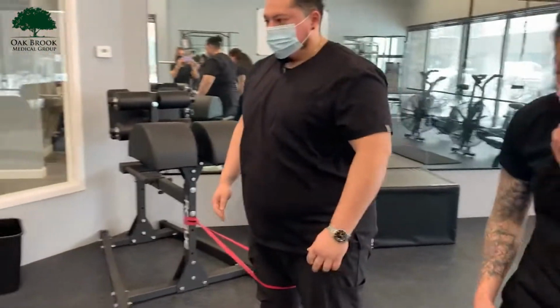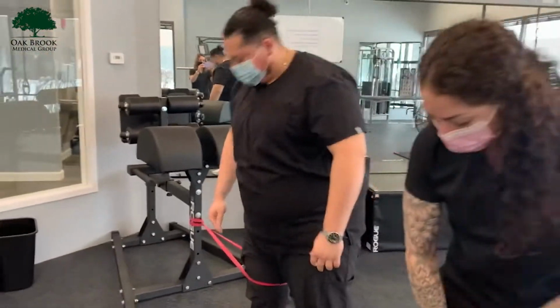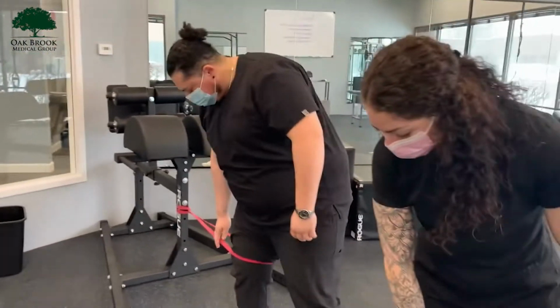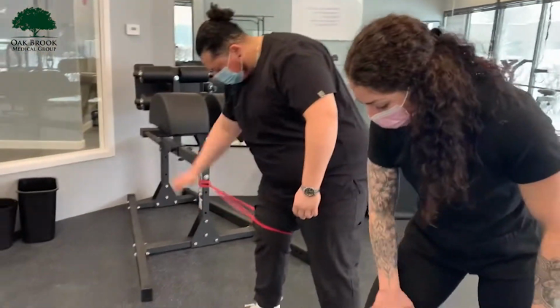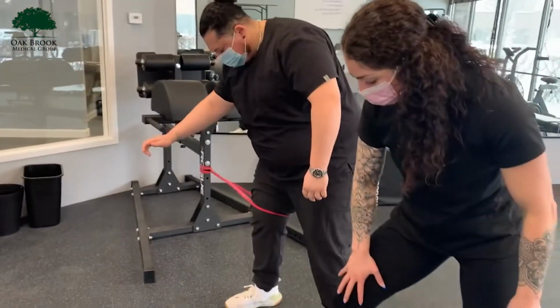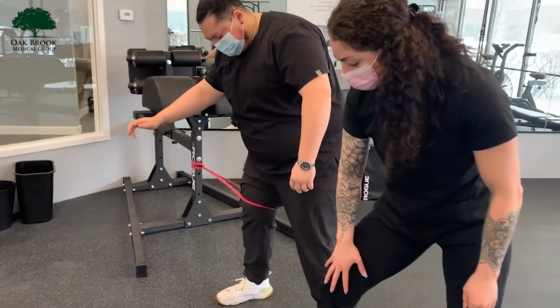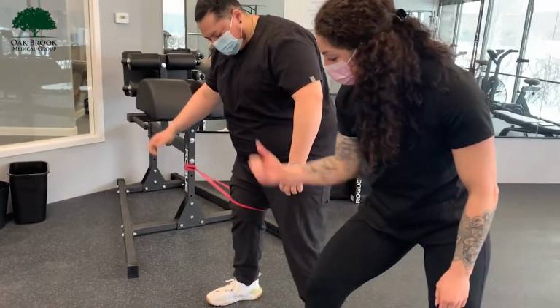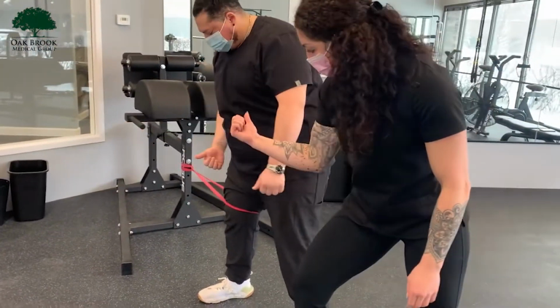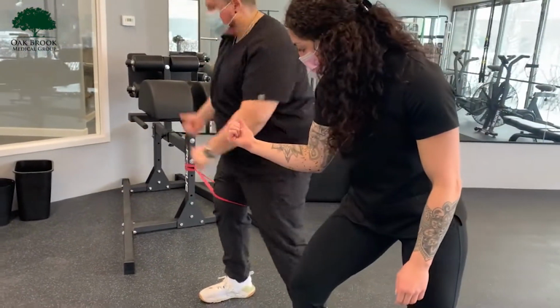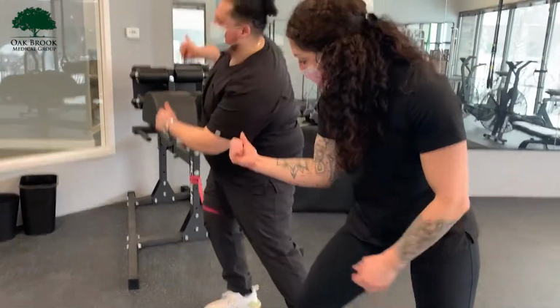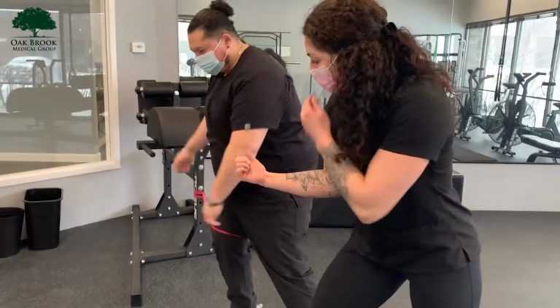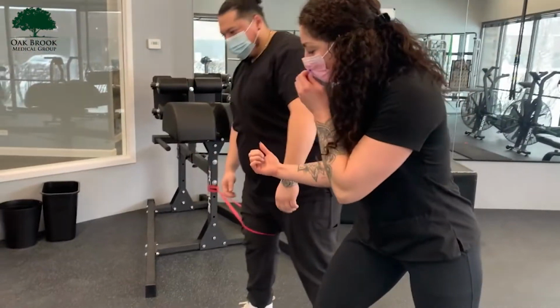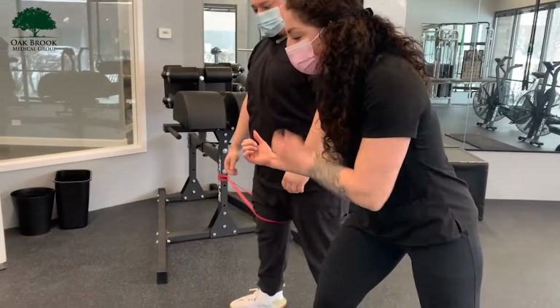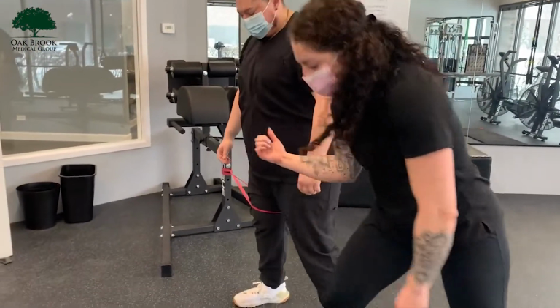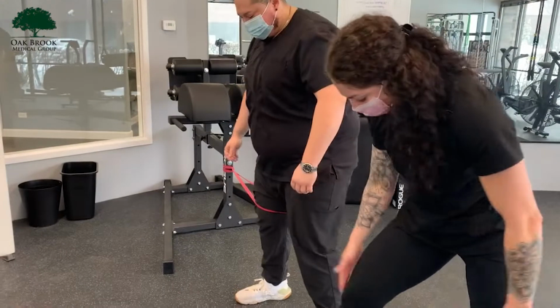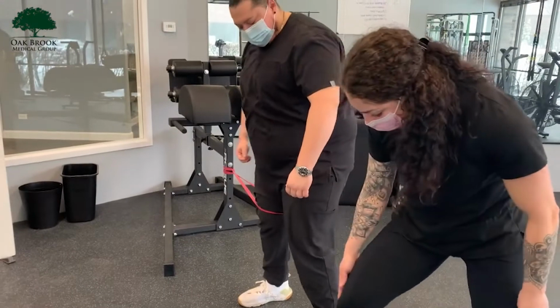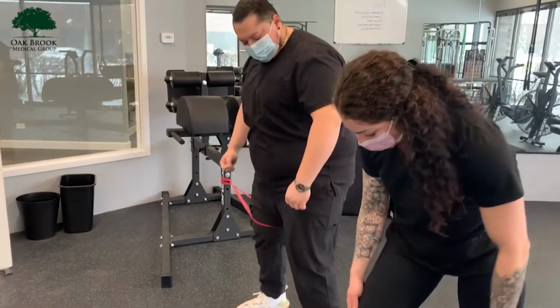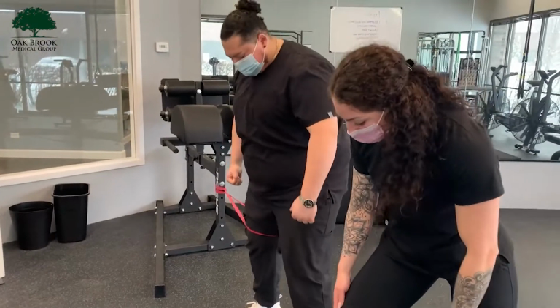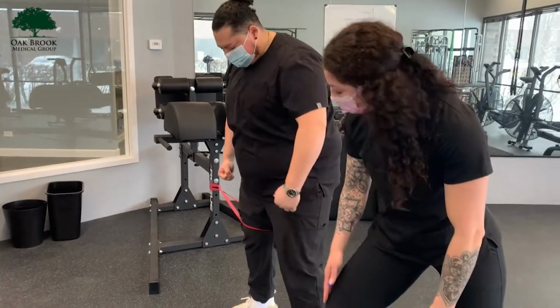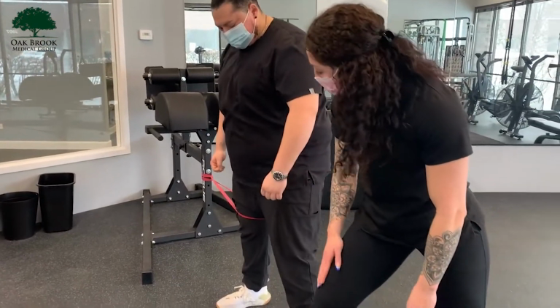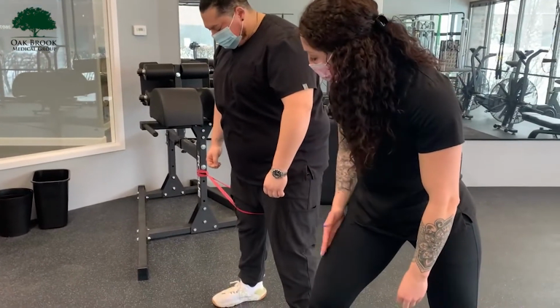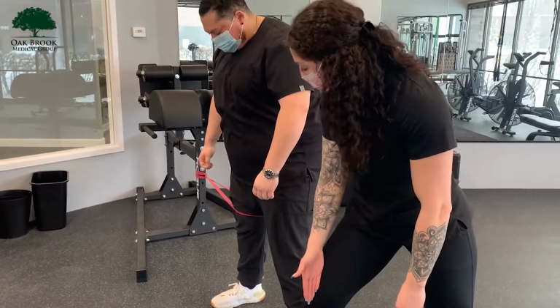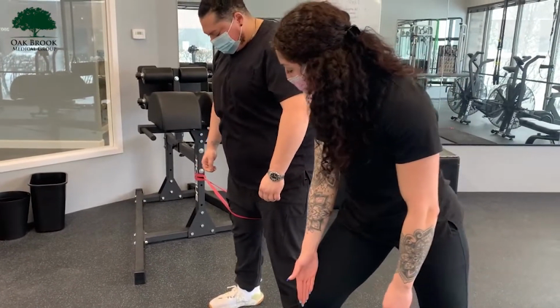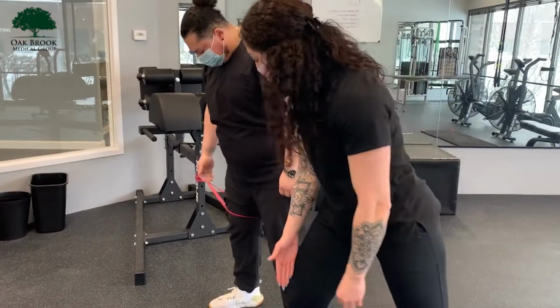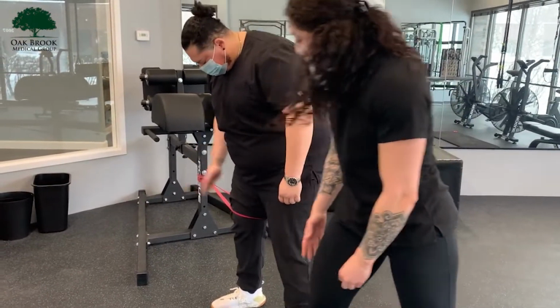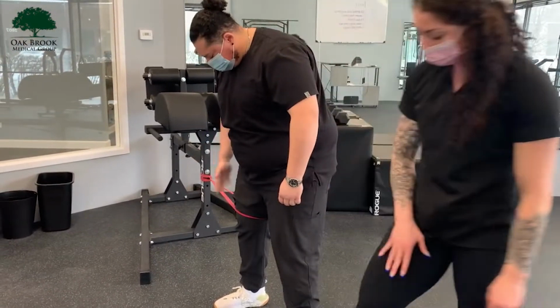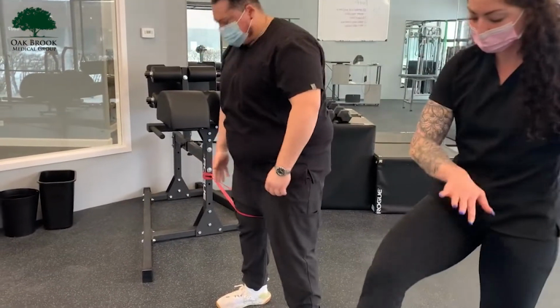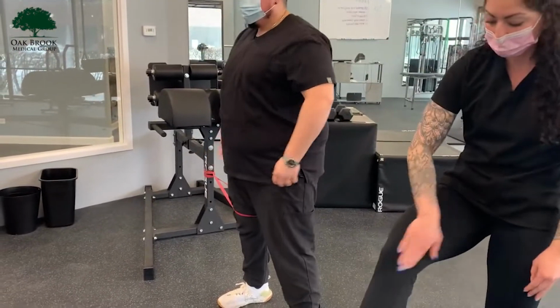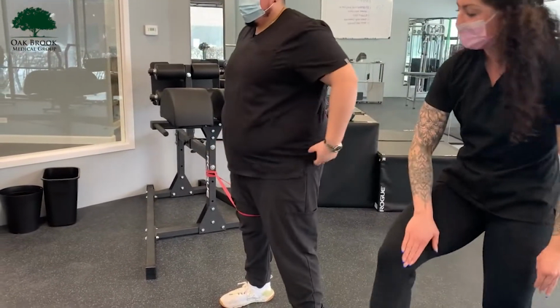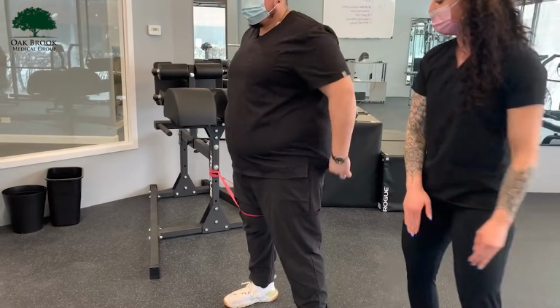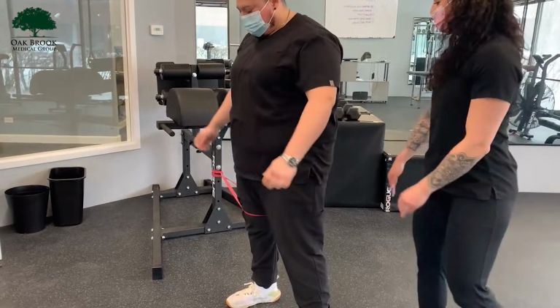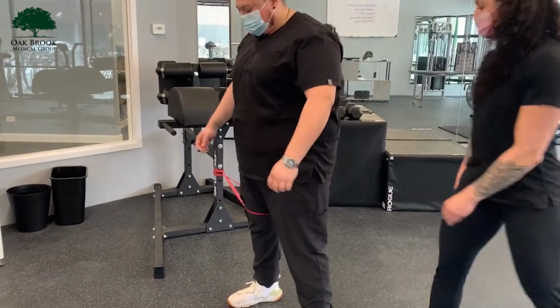The band is going to want to force his knee to go this way, but I need him to pull against the resistance, bringing the knee back center and aligned so we can stabilize the inside of that knee.